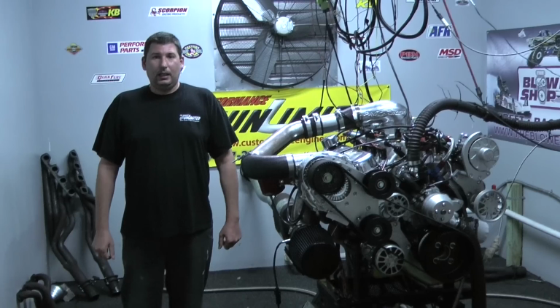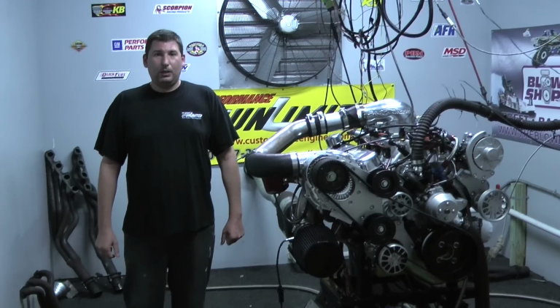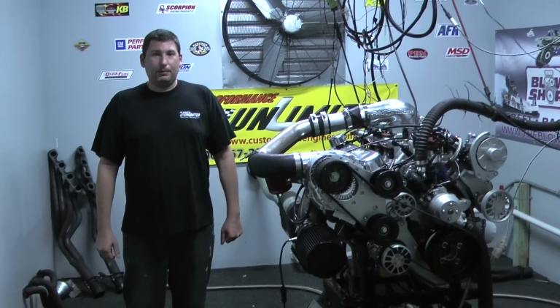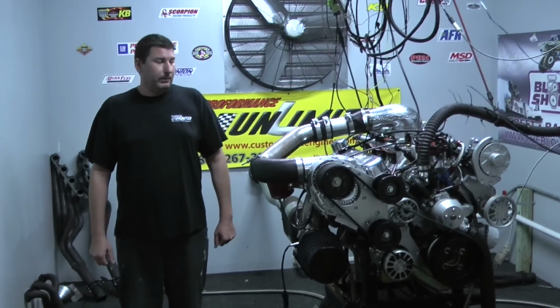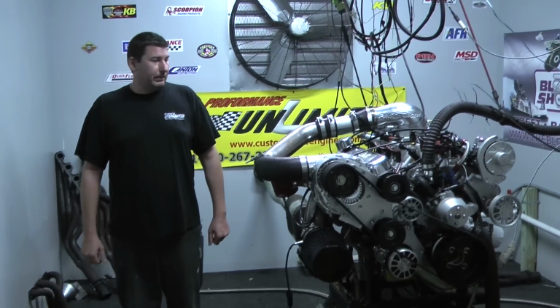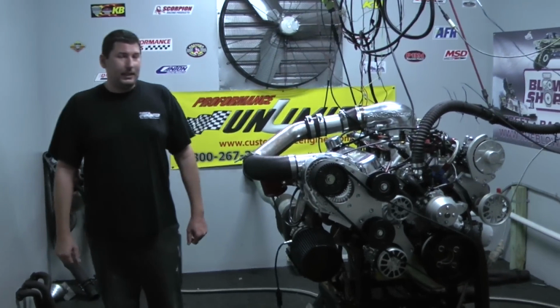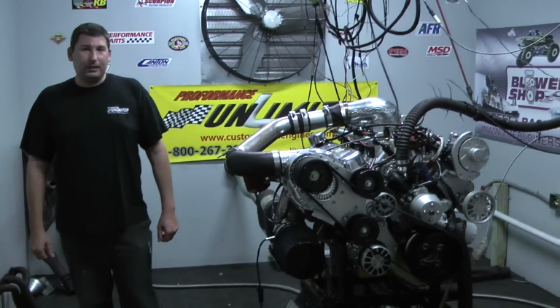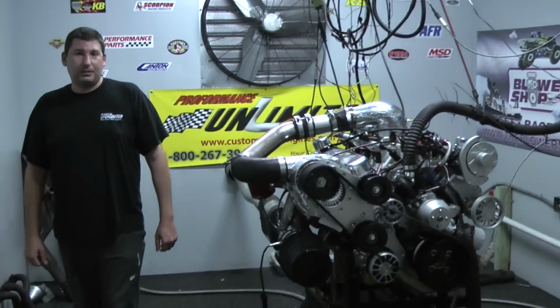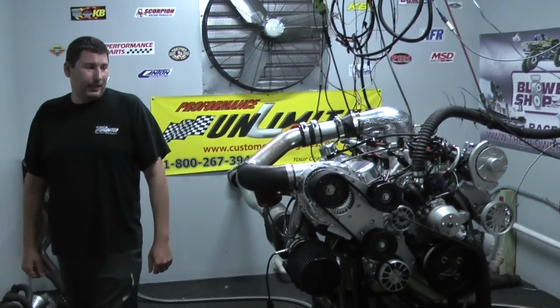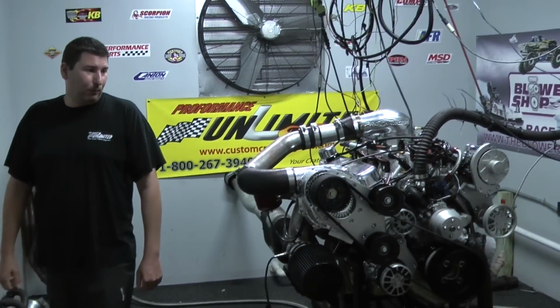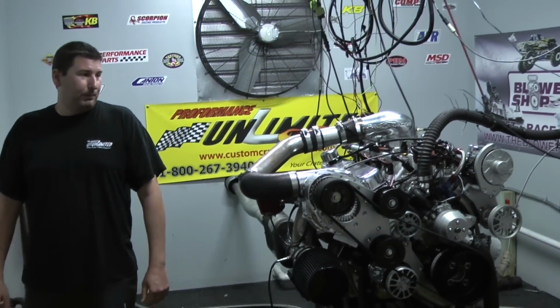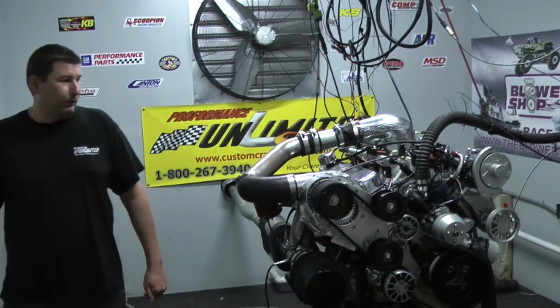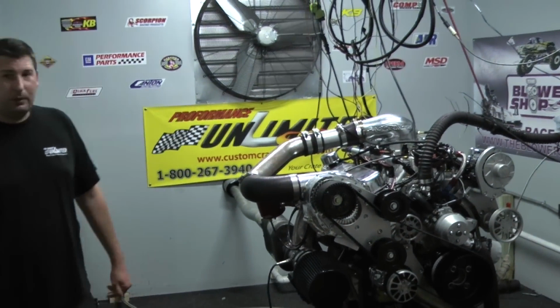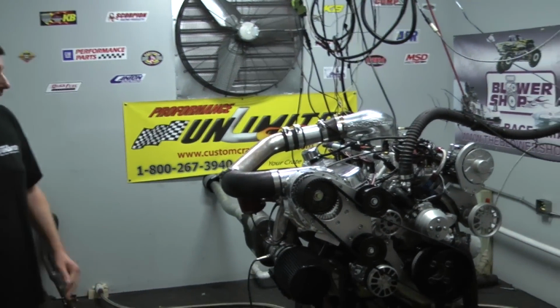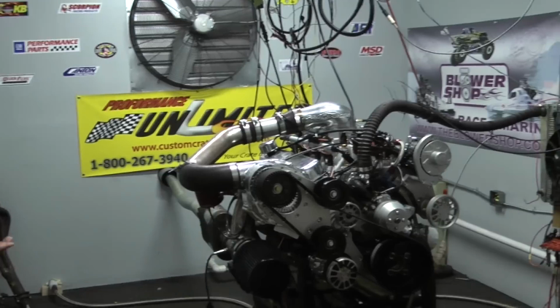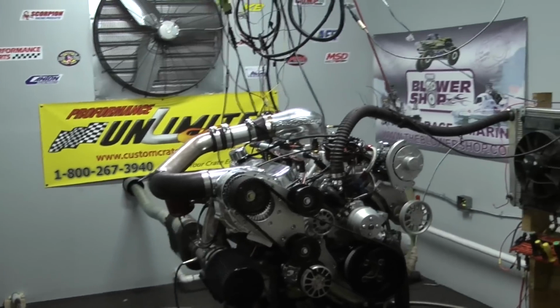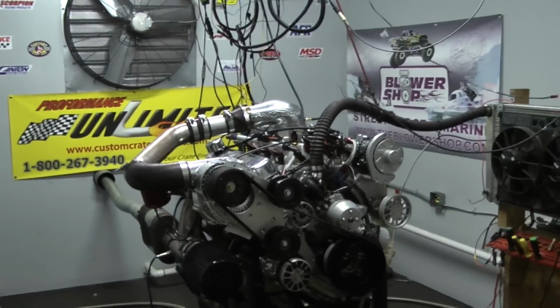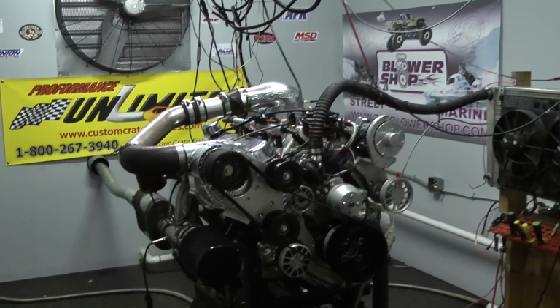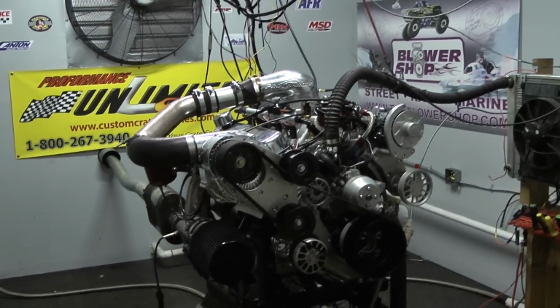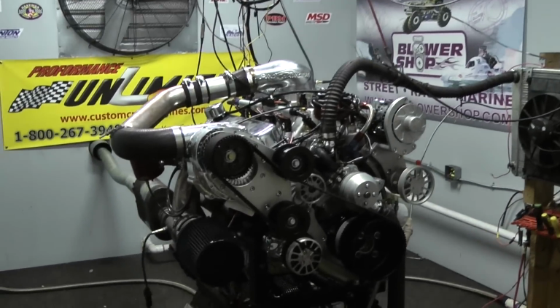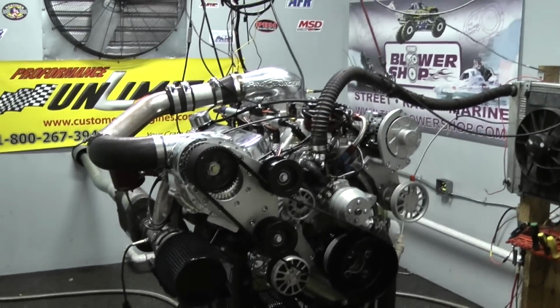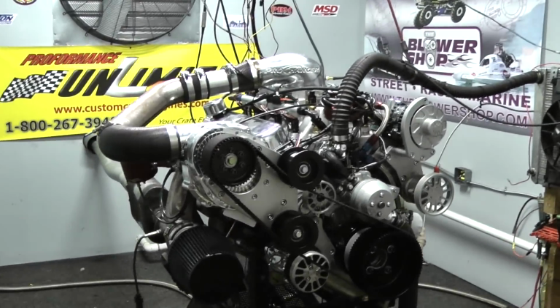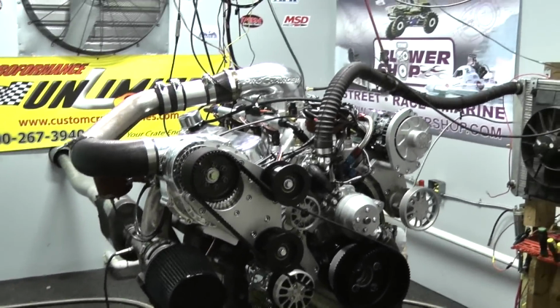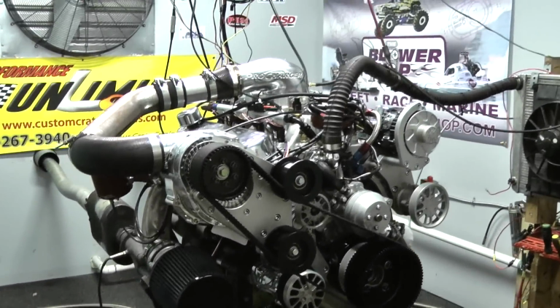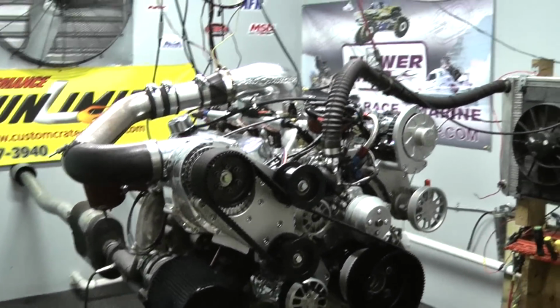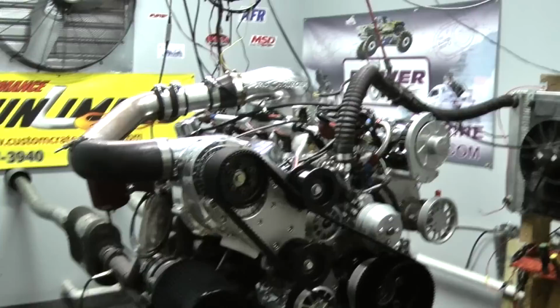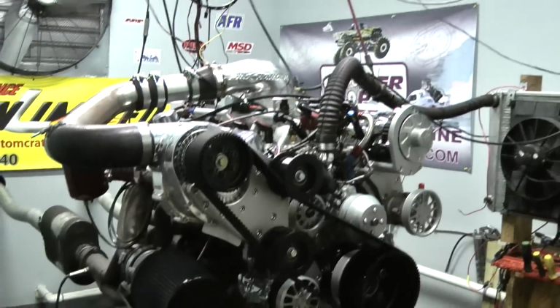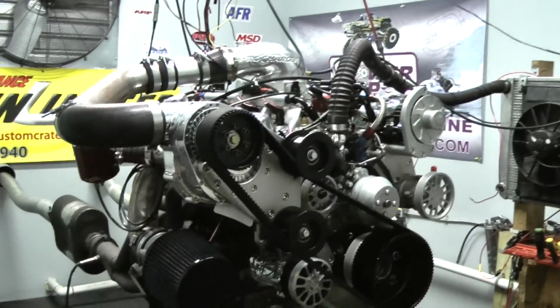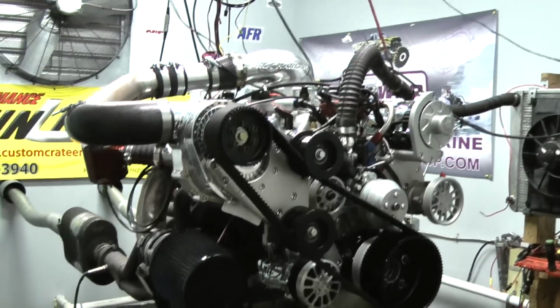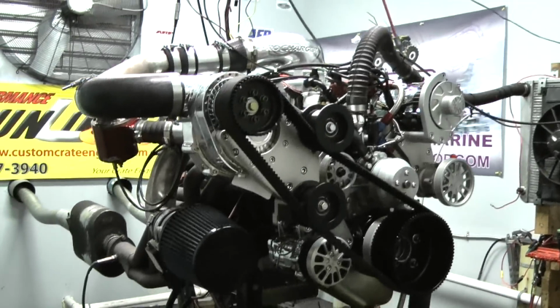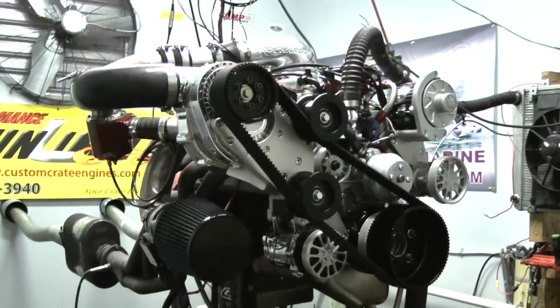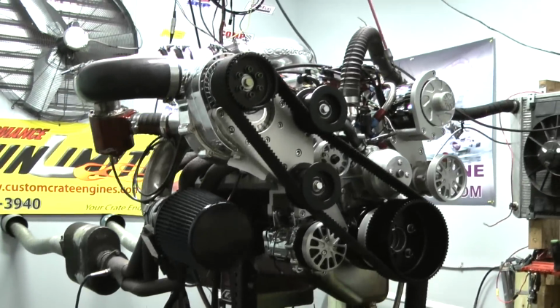Alright, welcome to Proformance Unlimited. Today for you in the dynasty we have one beautiful motor. This is a 427 Windsor supercharged motor. Let me go over a little bit of how we got this one set up.